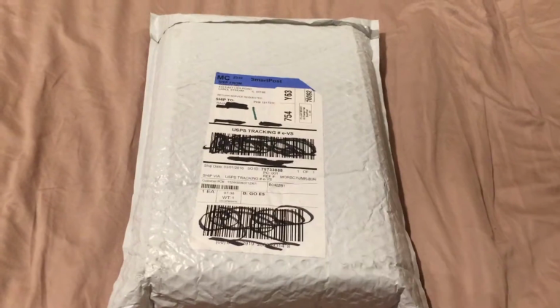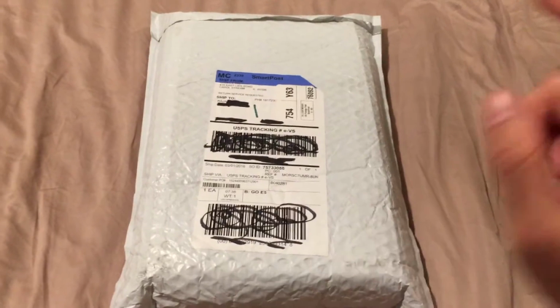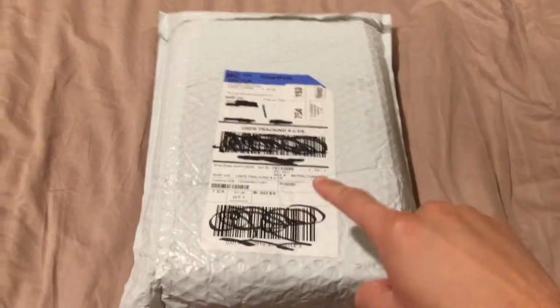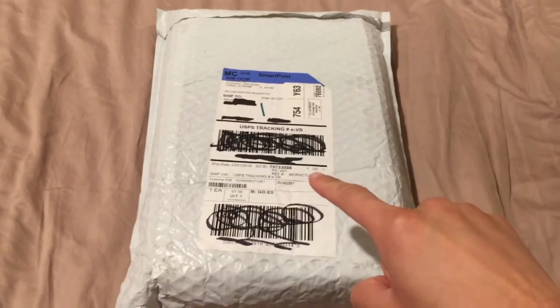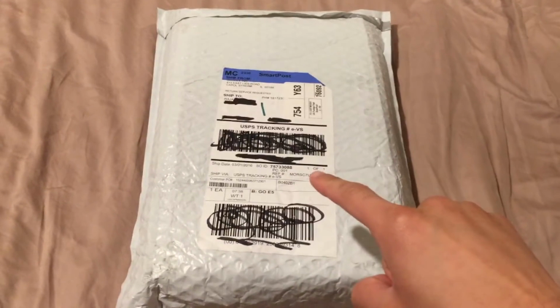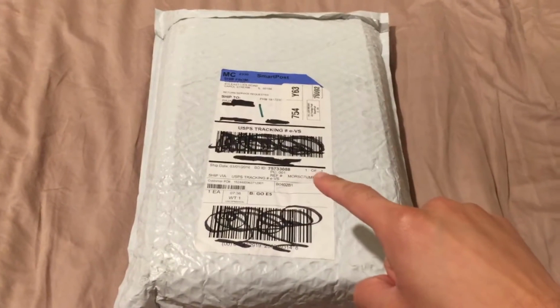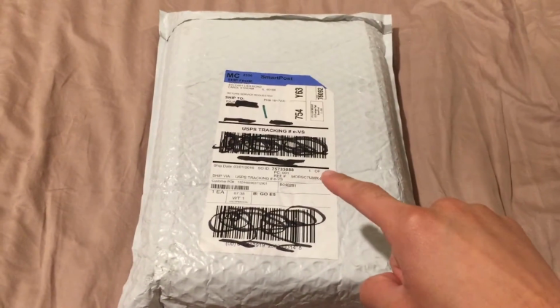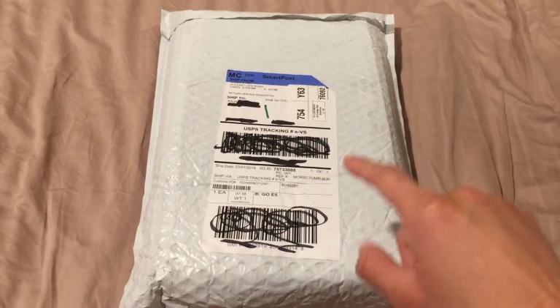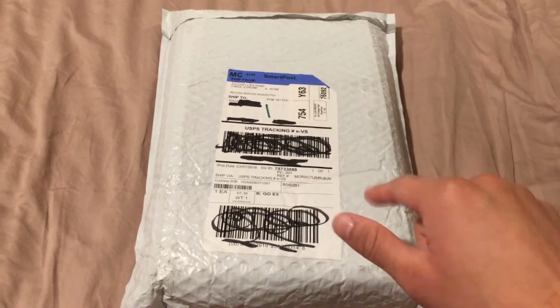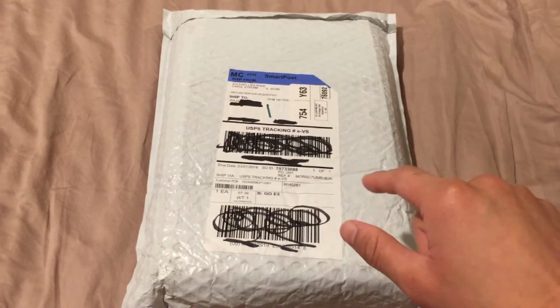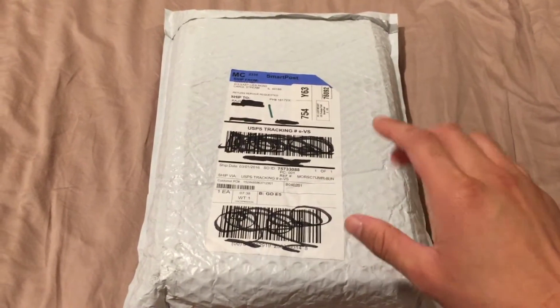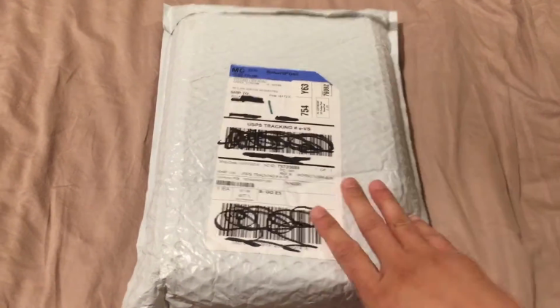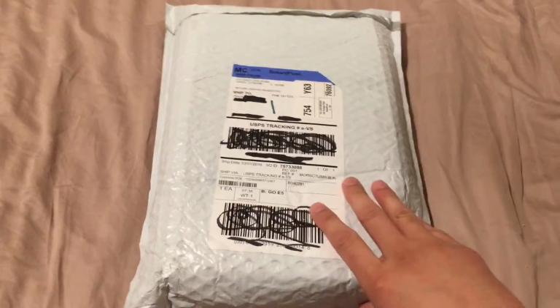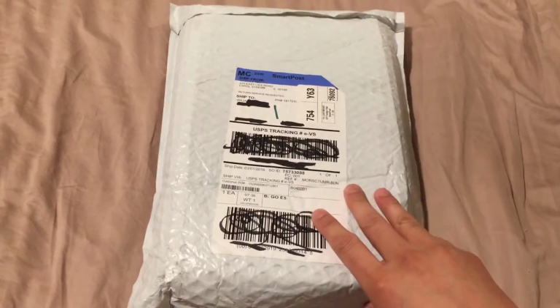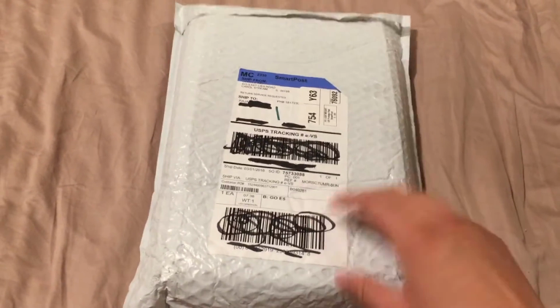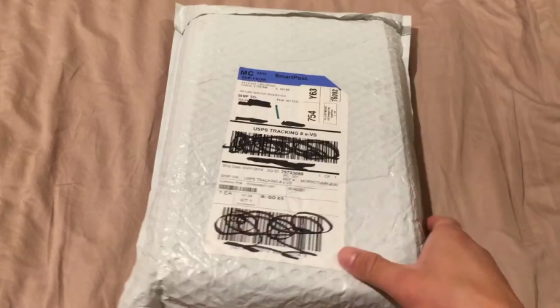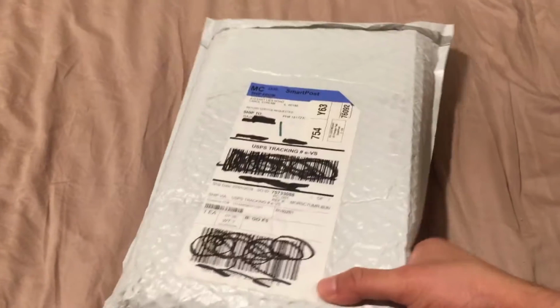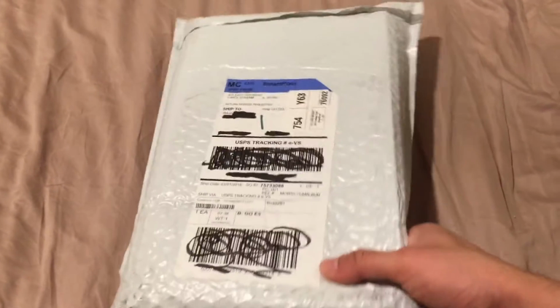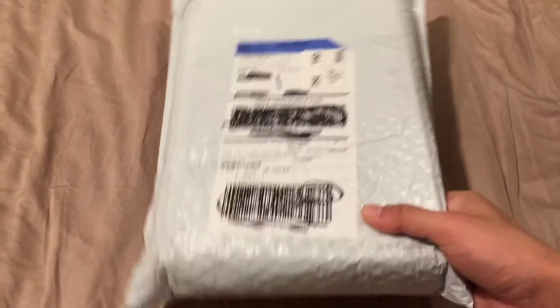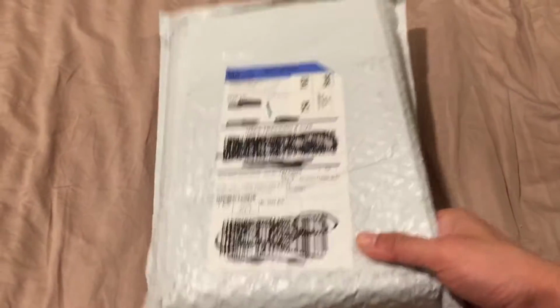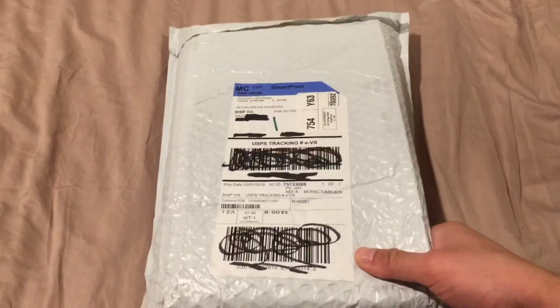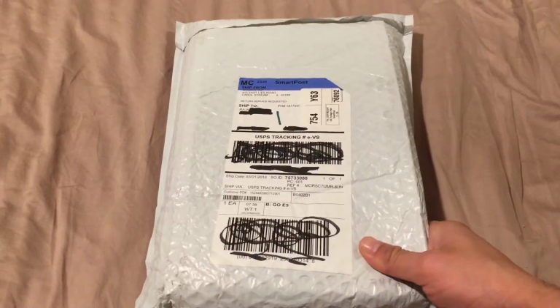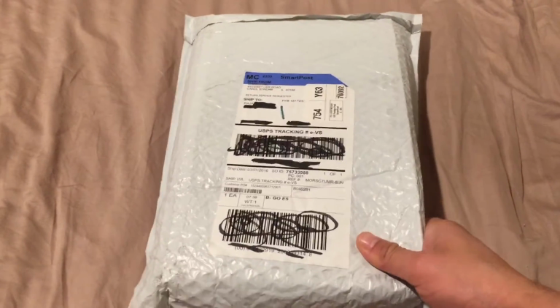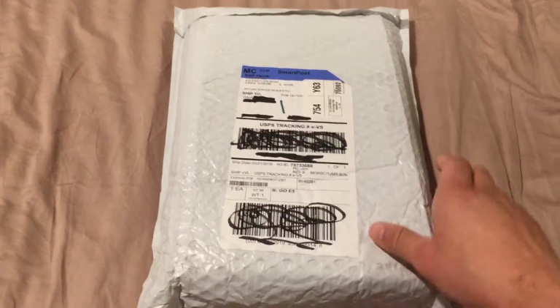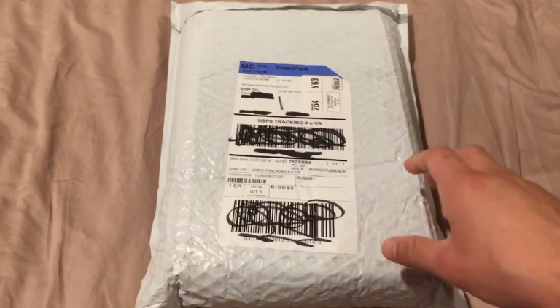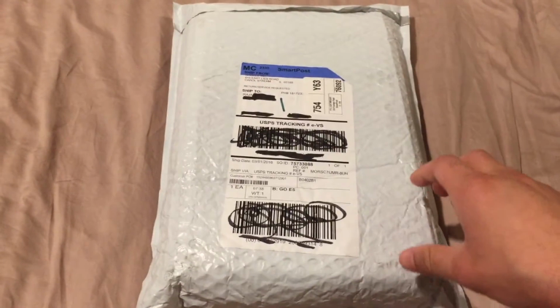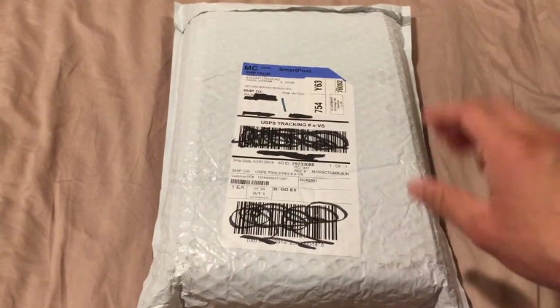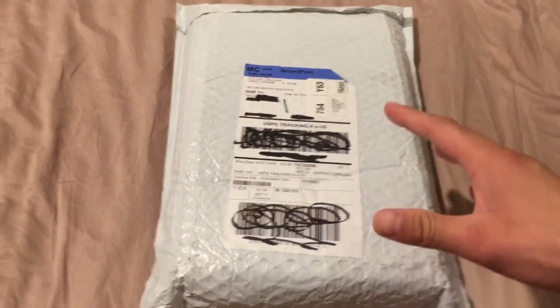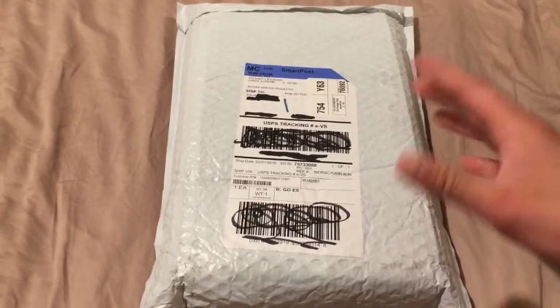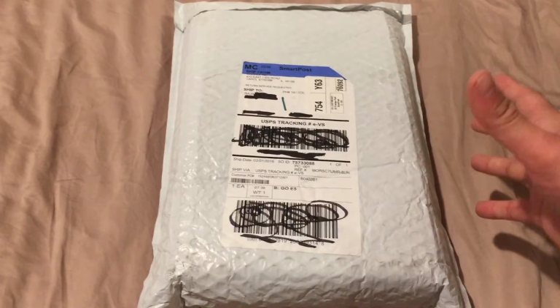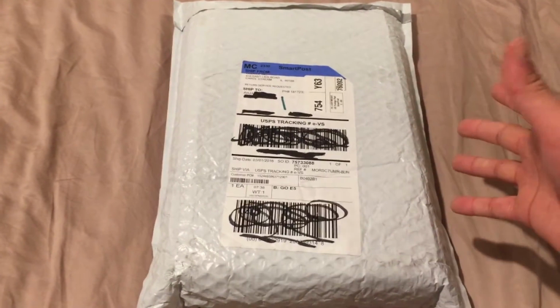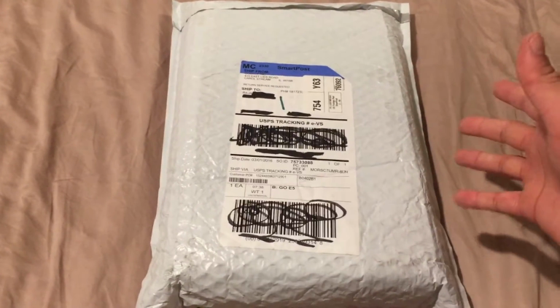Awesome, it's here. This is a package that I've been waiting for, ordered it not too long ago. What it is — it's Google Cardboard.